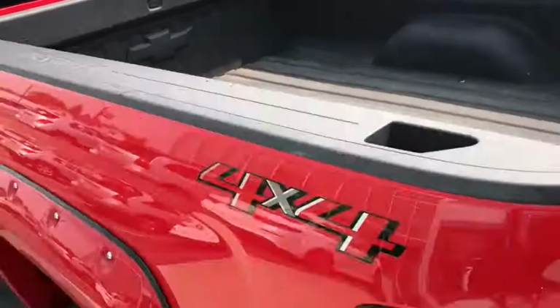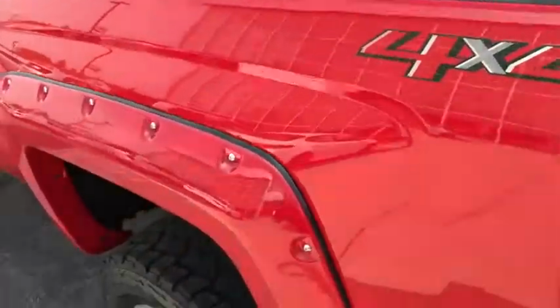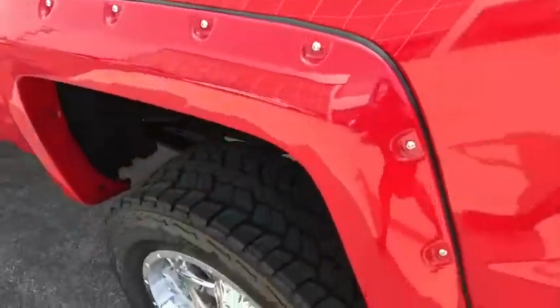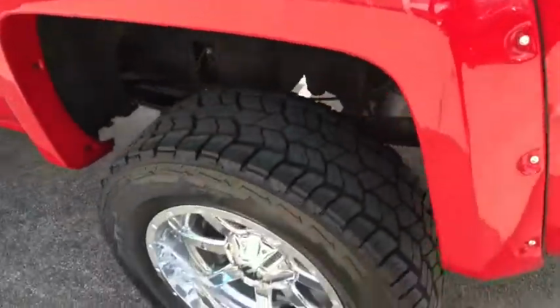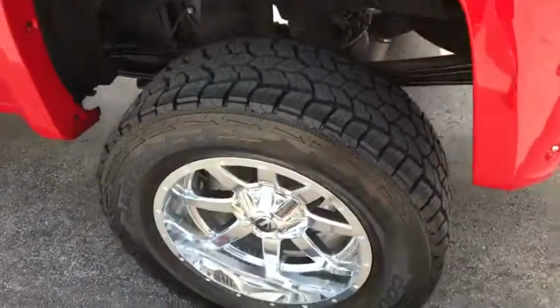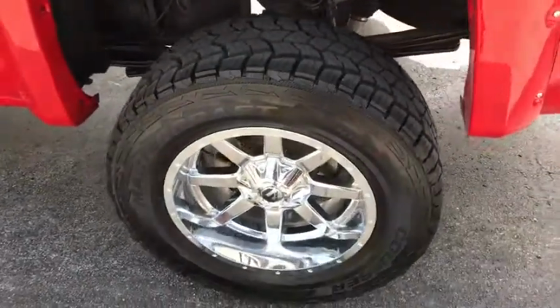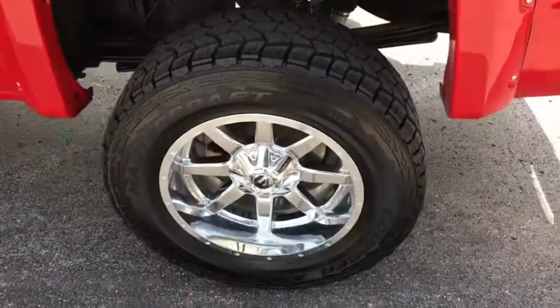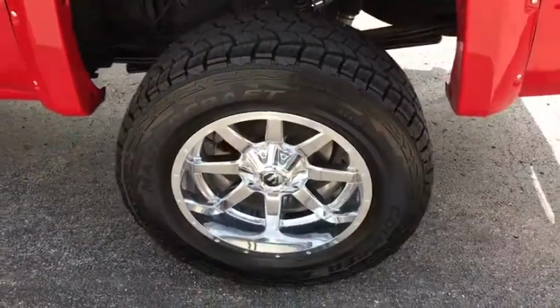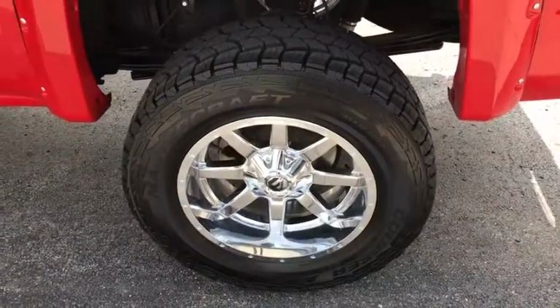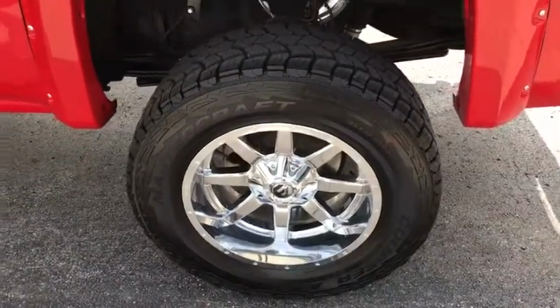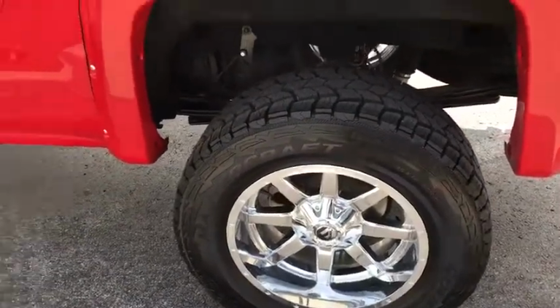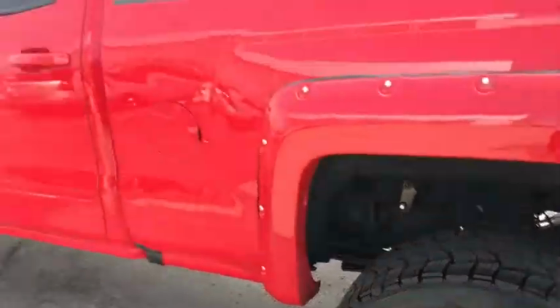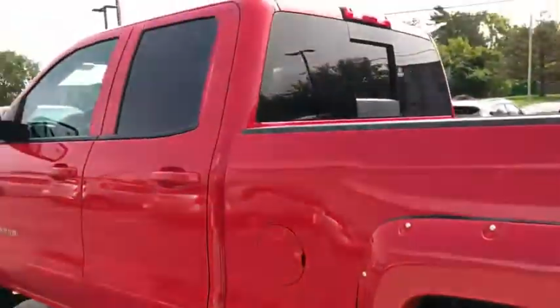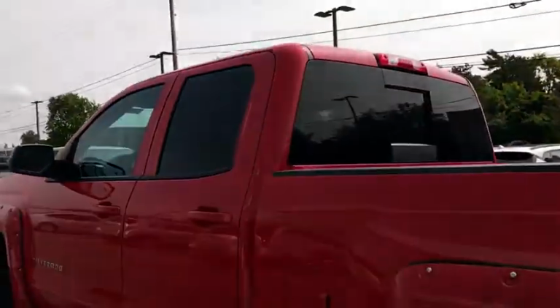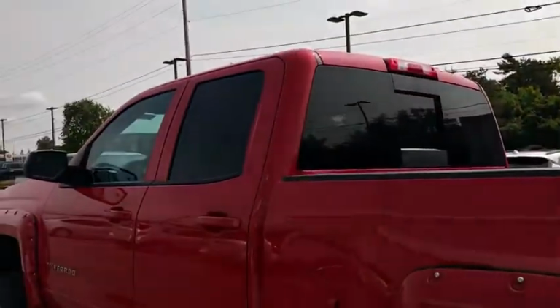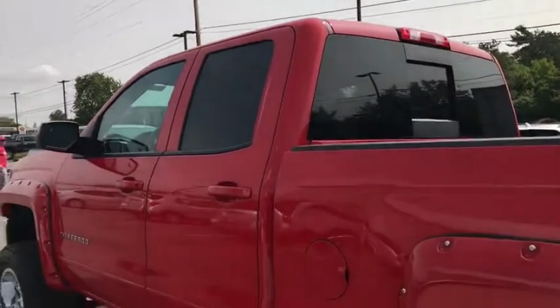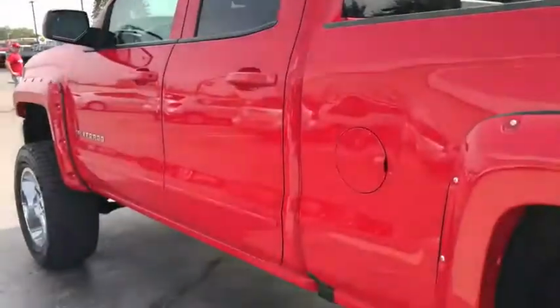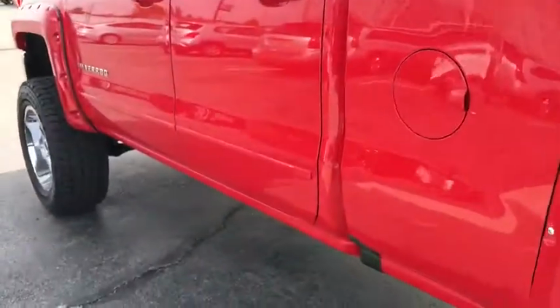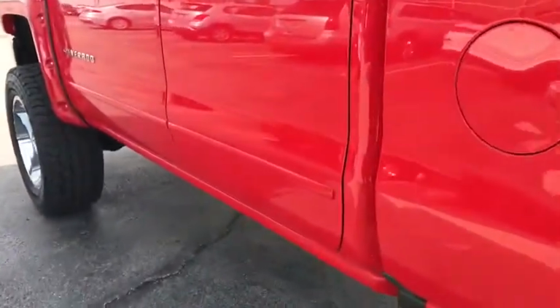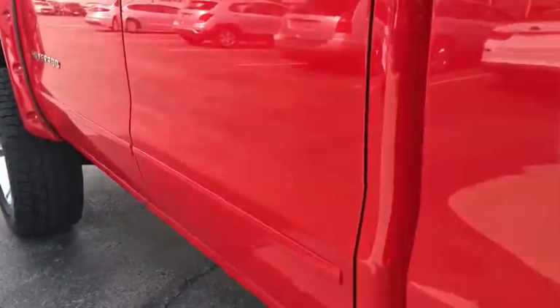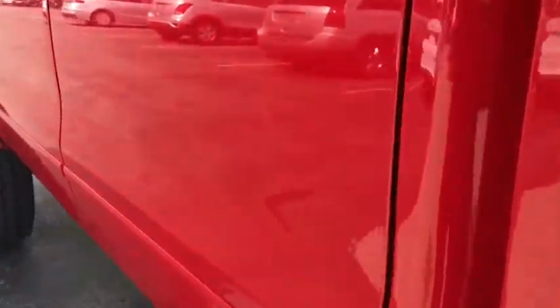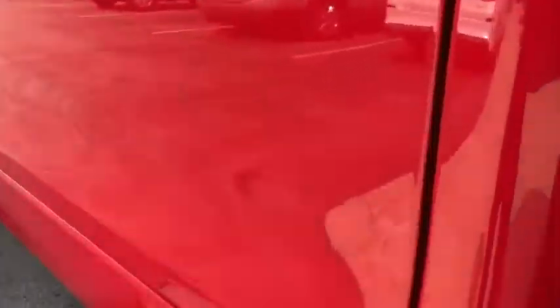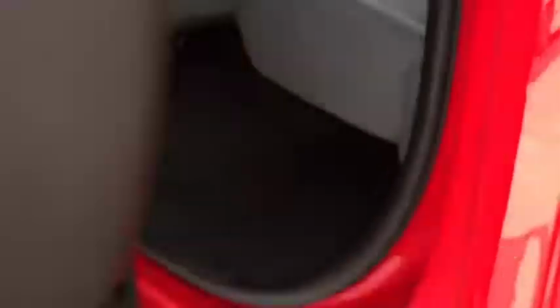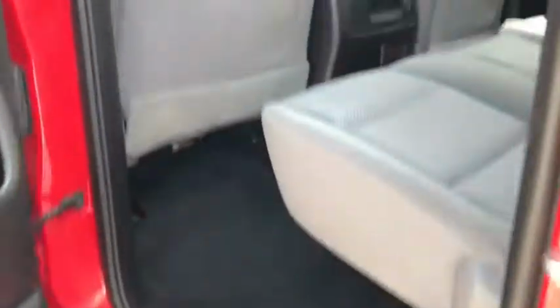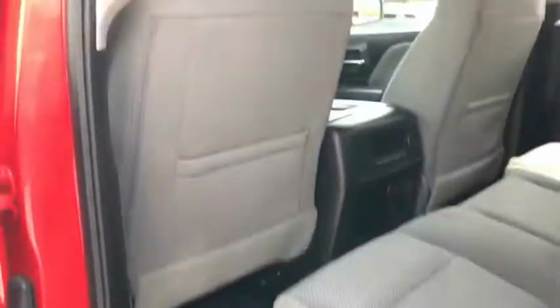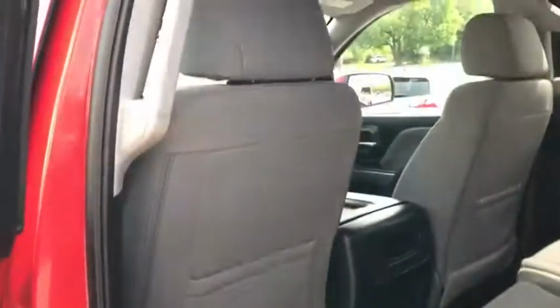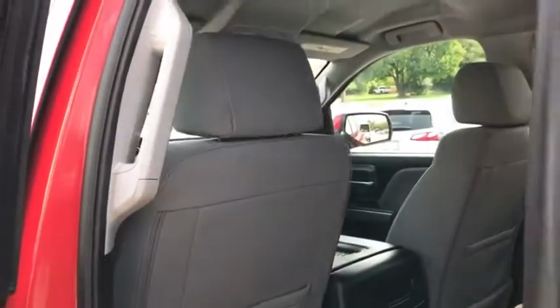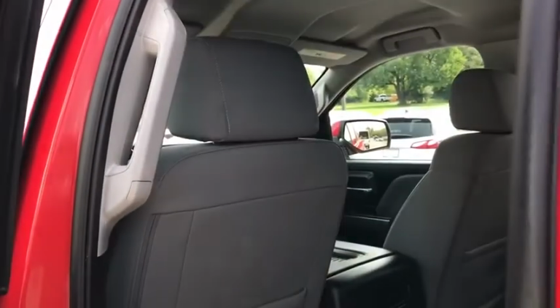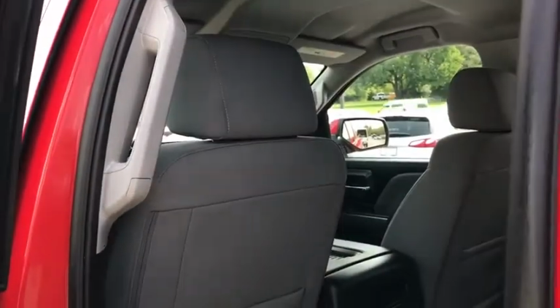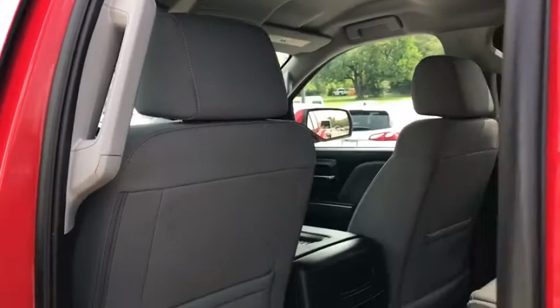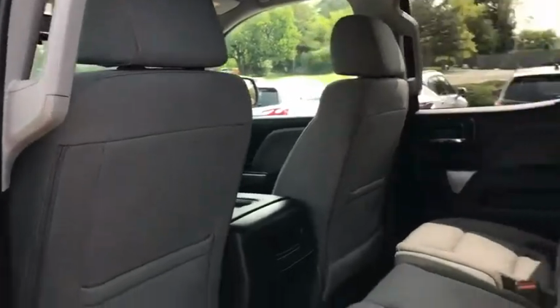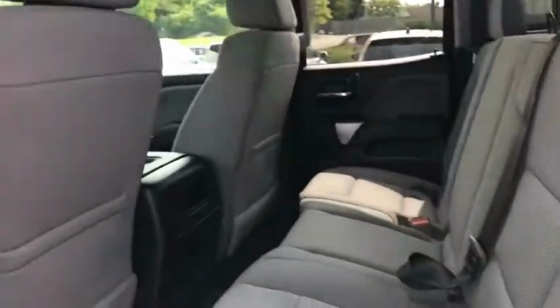Four-wheel drive, floor mats, cruise control, four-wheel disc brakes, aluminum wheels, AM-FM stereo radio, universal garage door opener, power door locks, MP3 player.